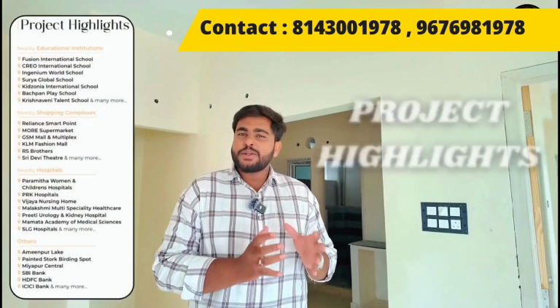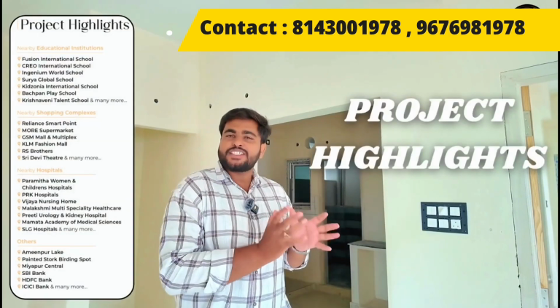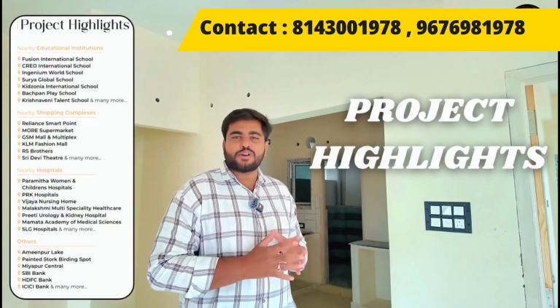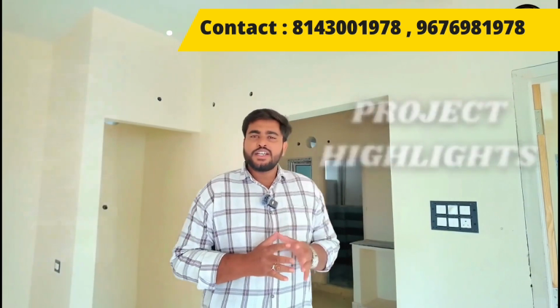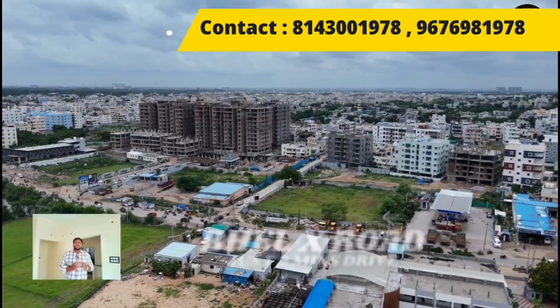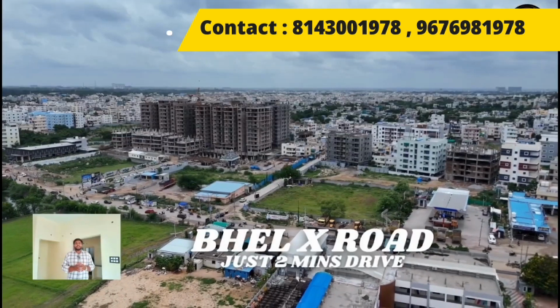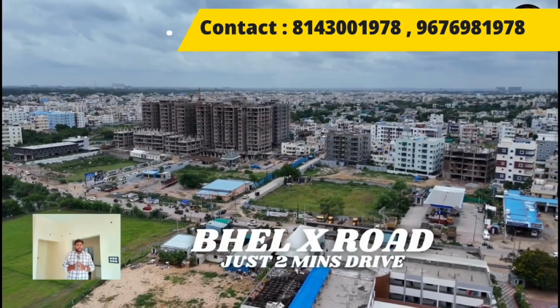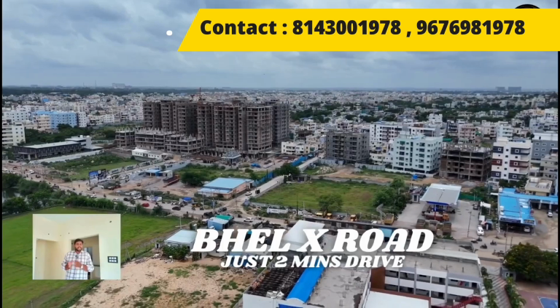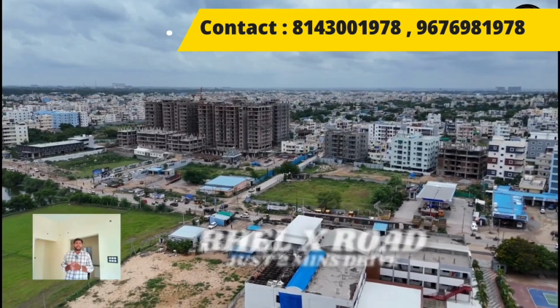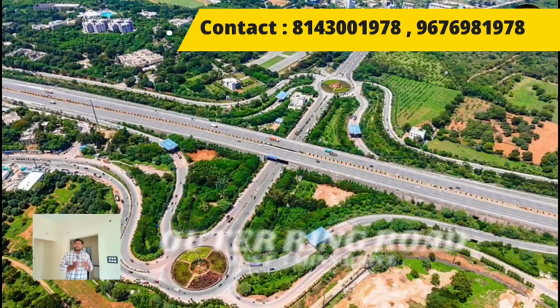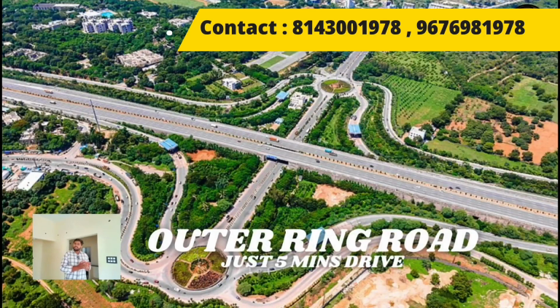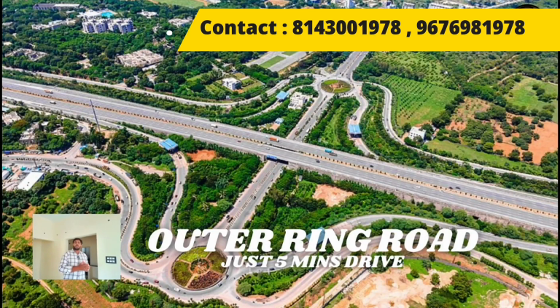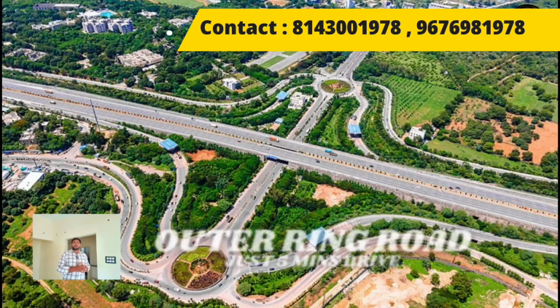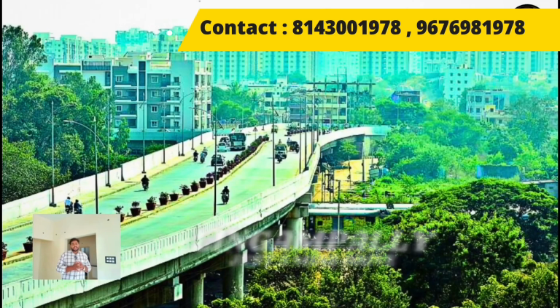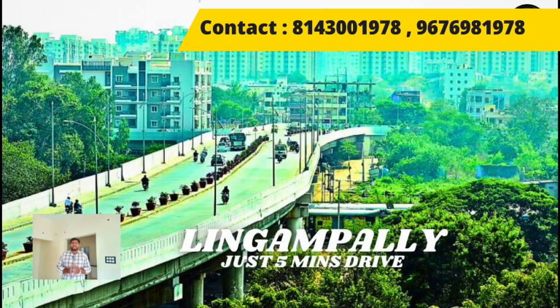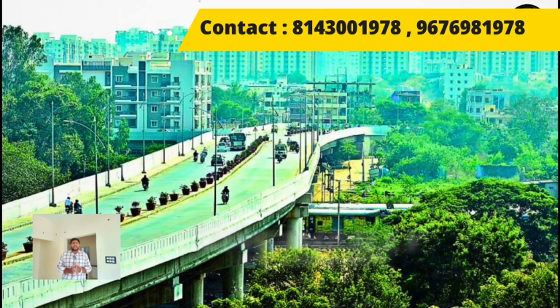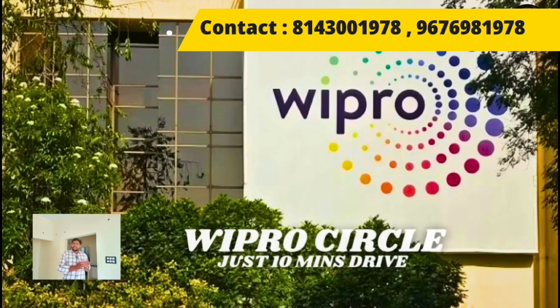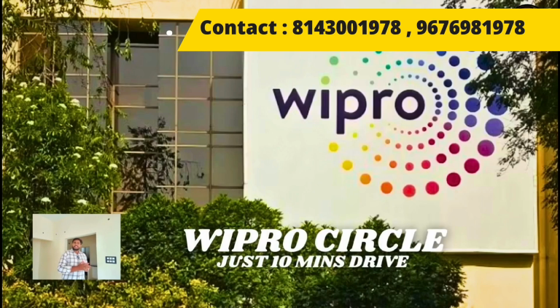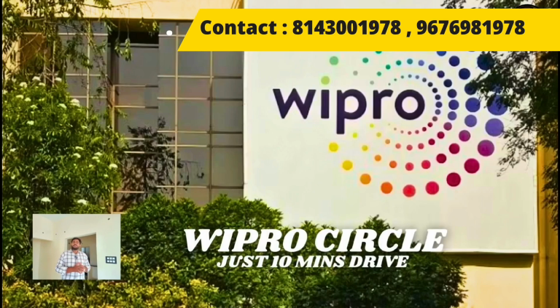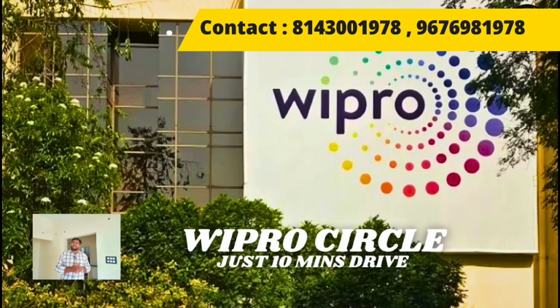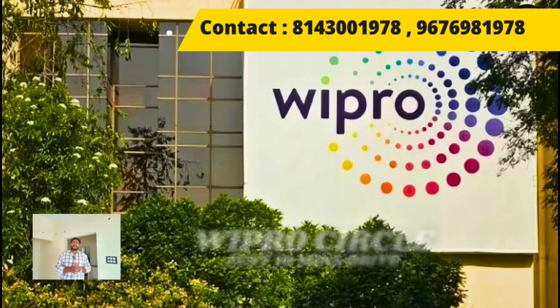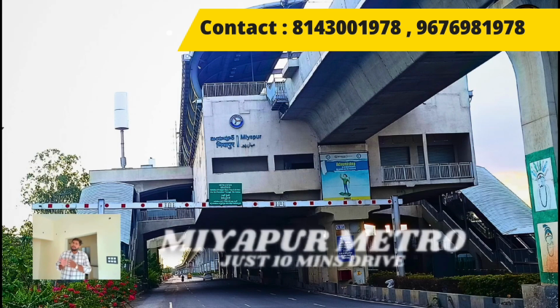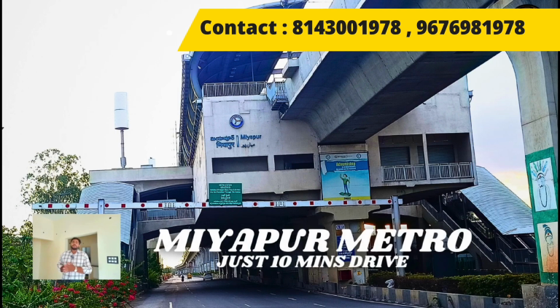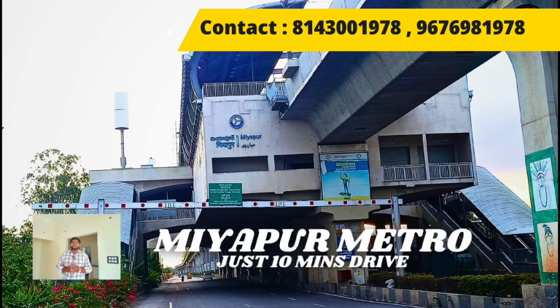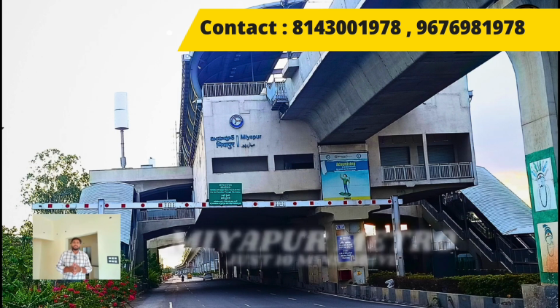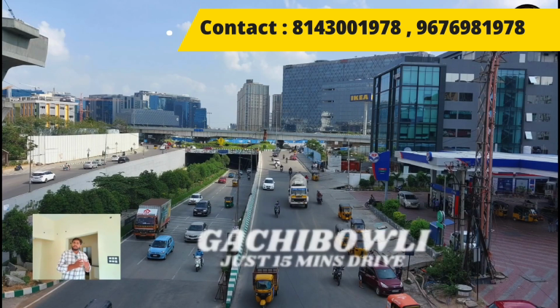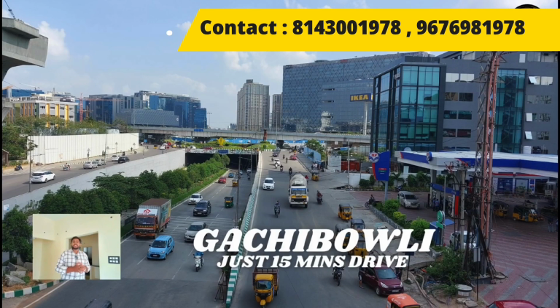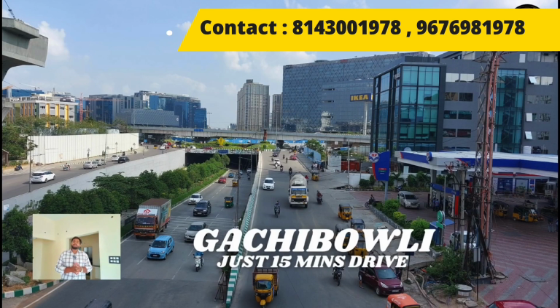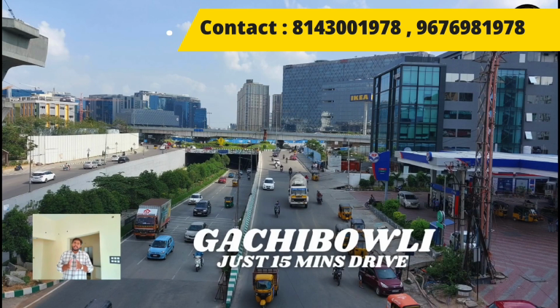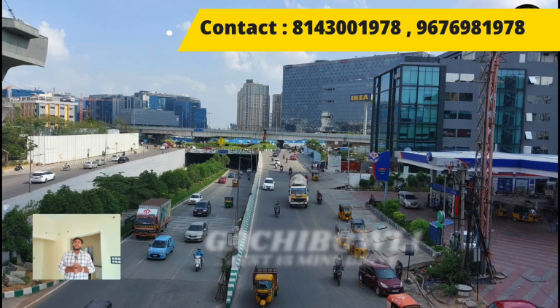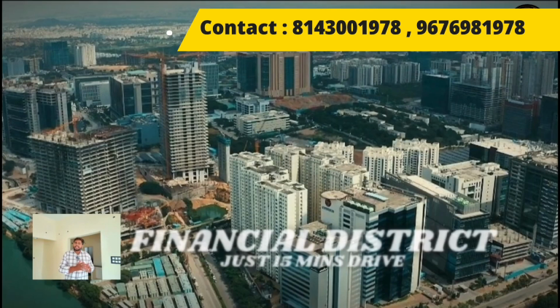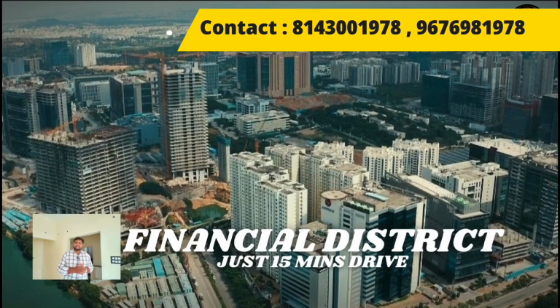Highlights of this project include a 2-minute drive from BHL X Road, 5-minute drive from Outer Ring Road and Lingampalli, 10-minute drive from Wipro Circle and Miyapur Metro Station, and 15-minute drive from Gachibowli and Financial District.